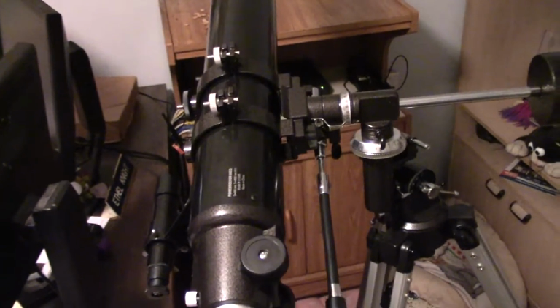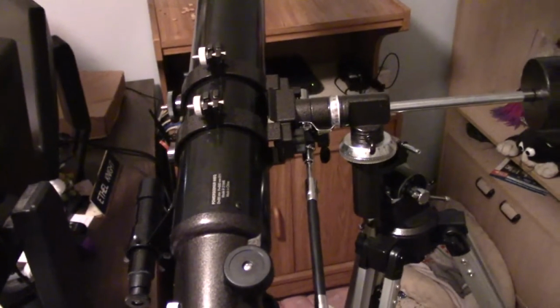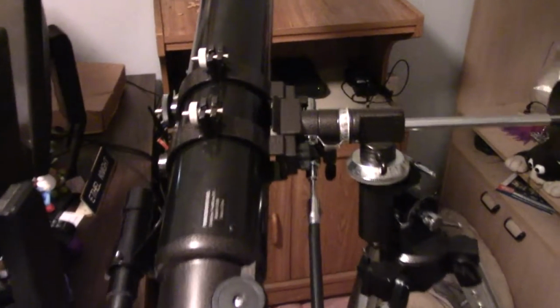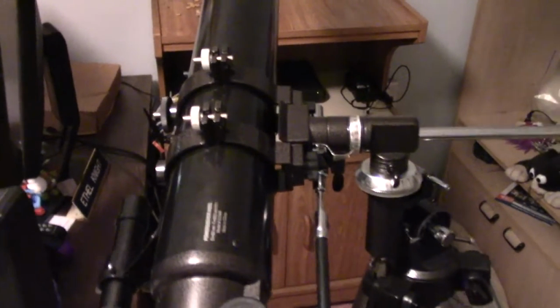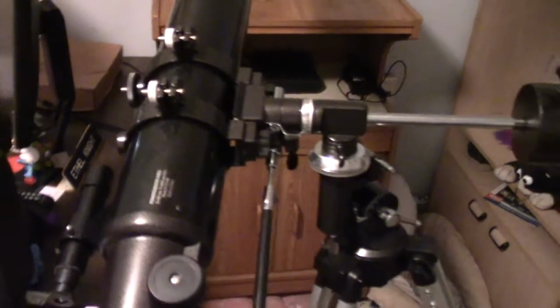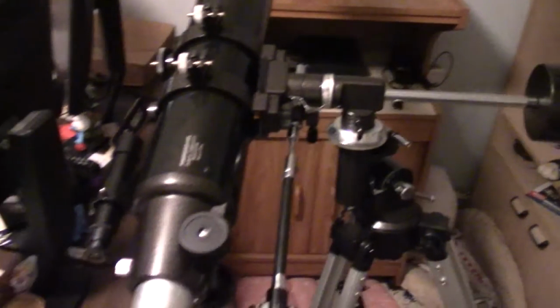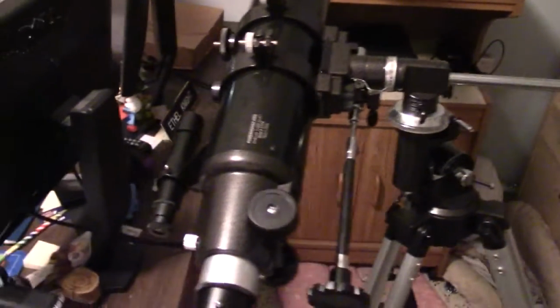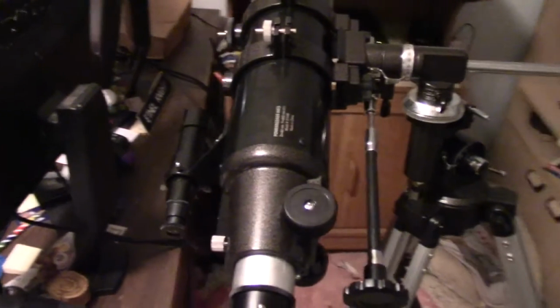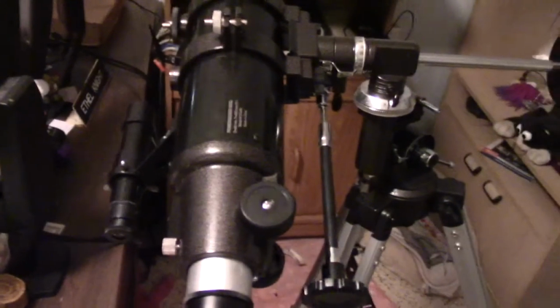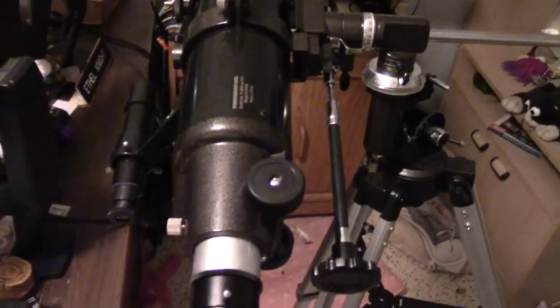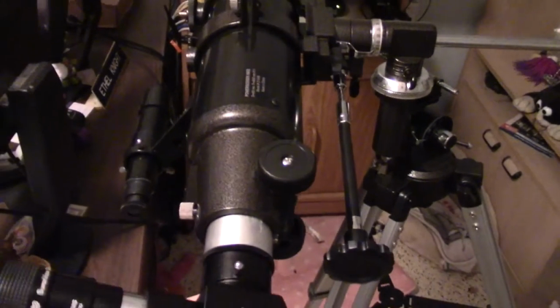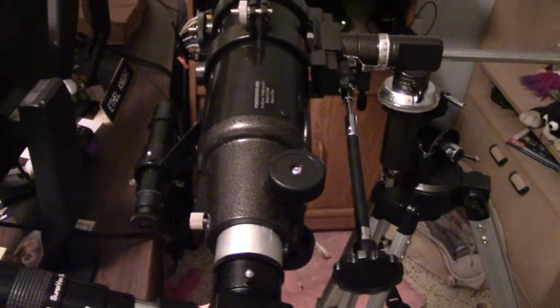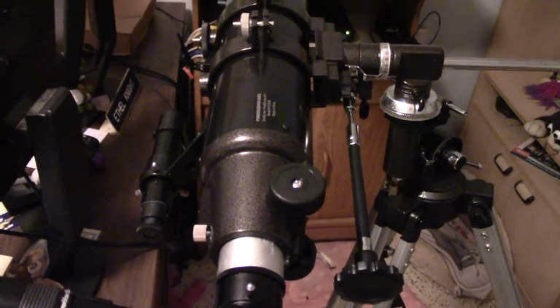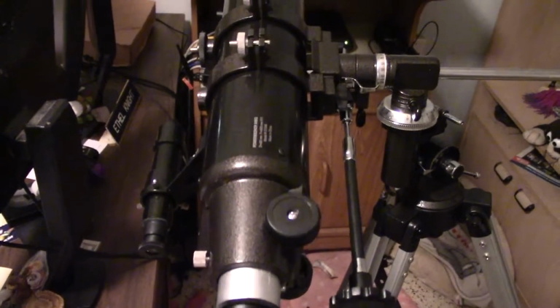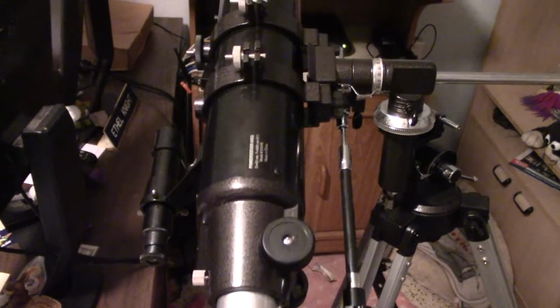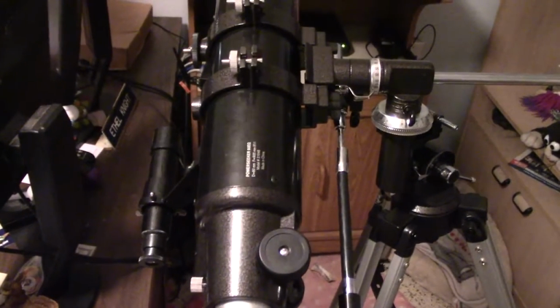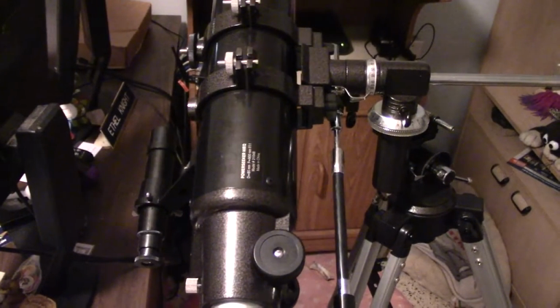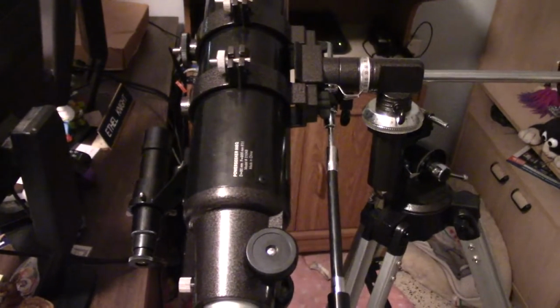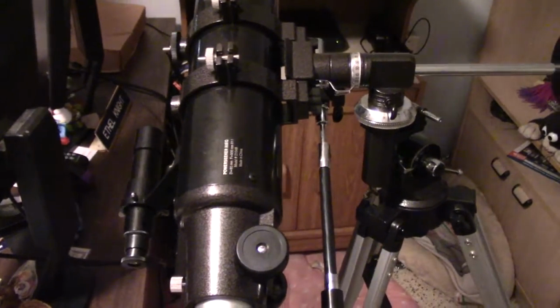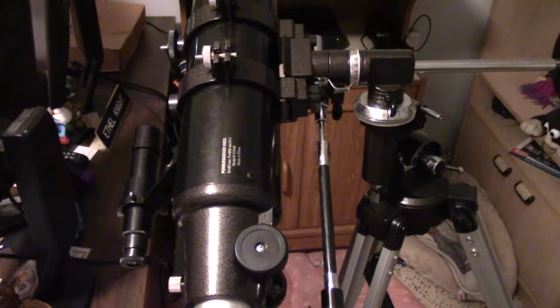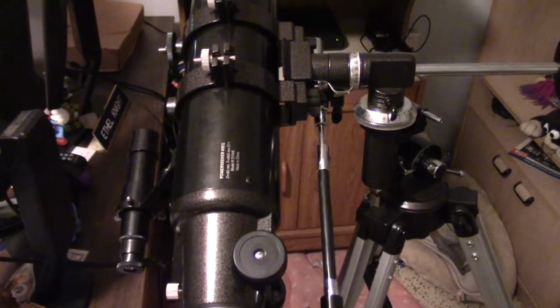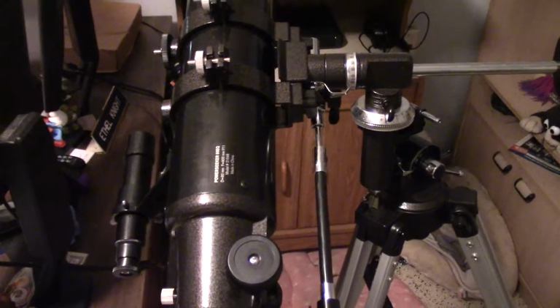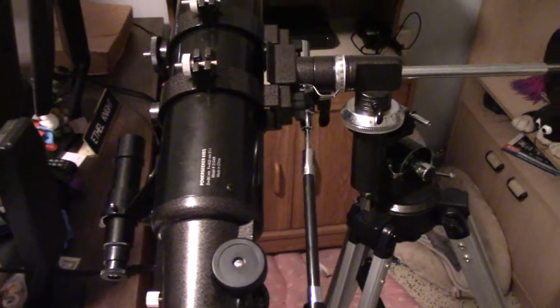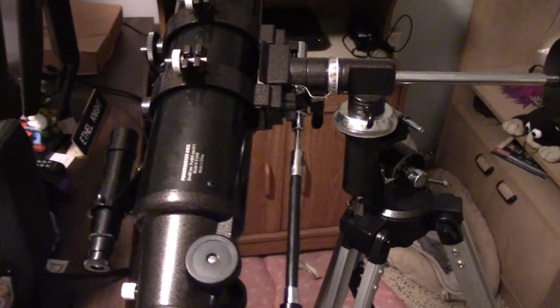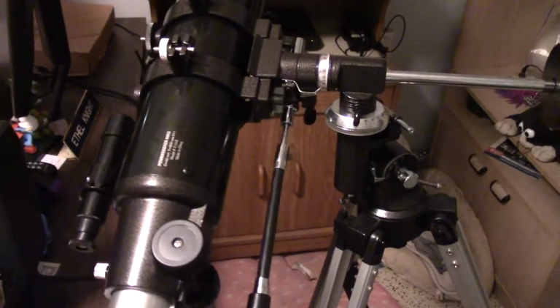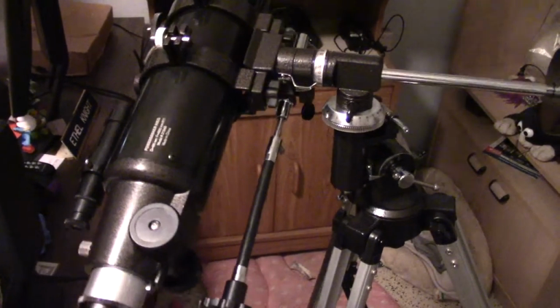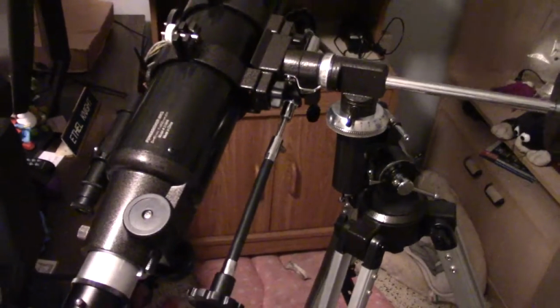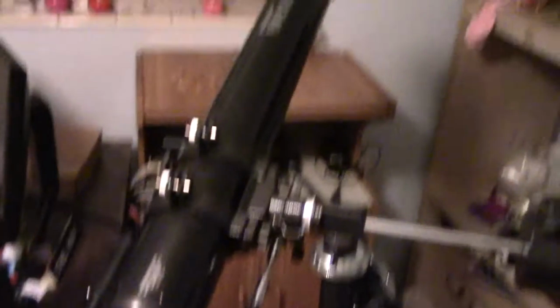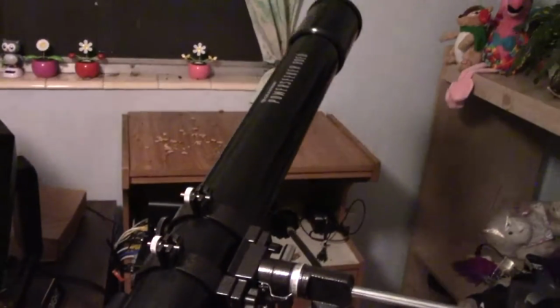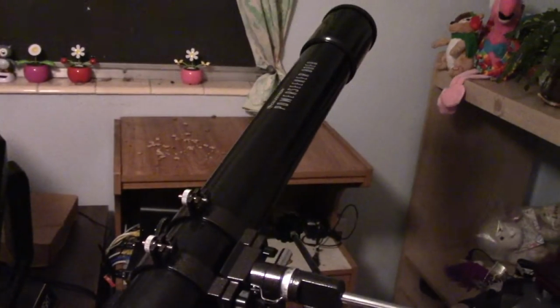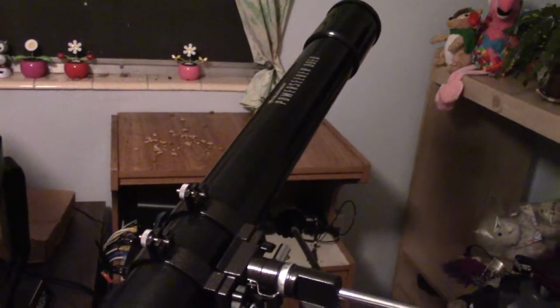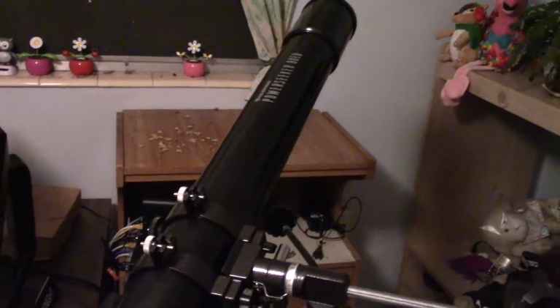That's how you'll find your objects — you put your hand towards the back and tilt the telescope up. And then what you're going to want to do is rotate it by turning the telescope in a different direction.